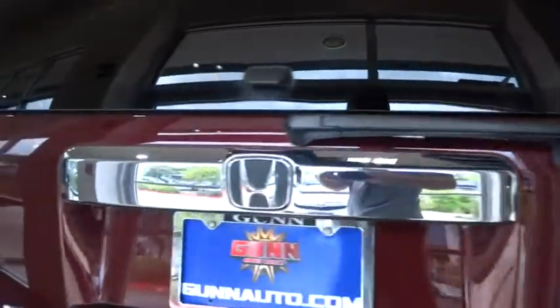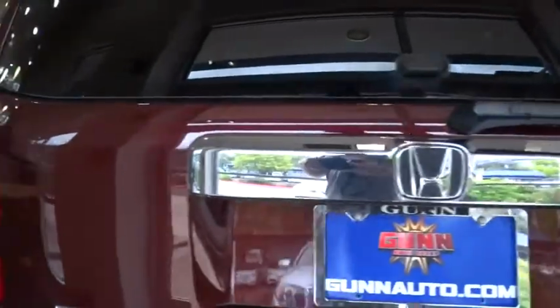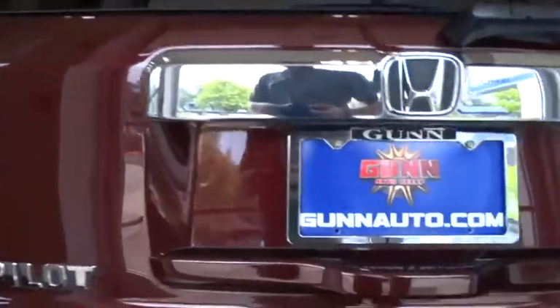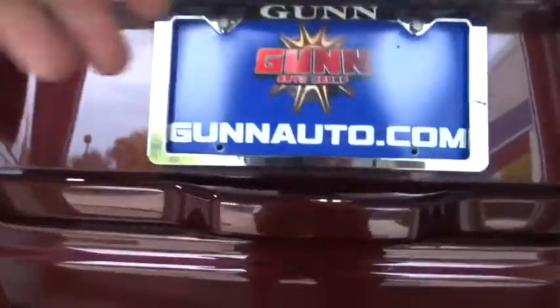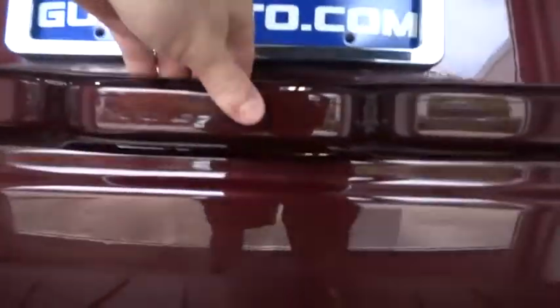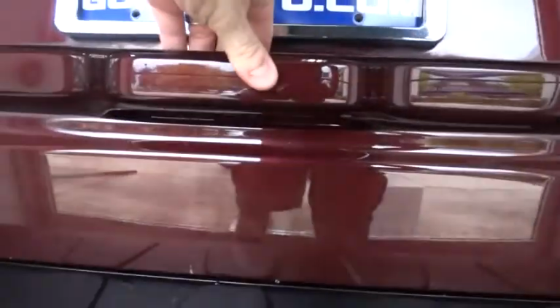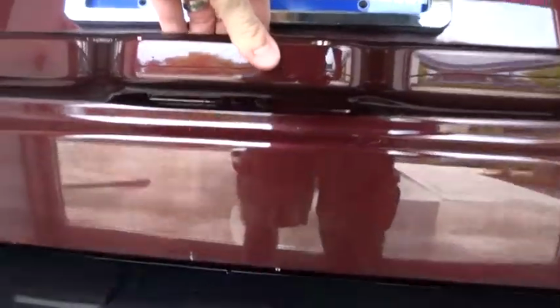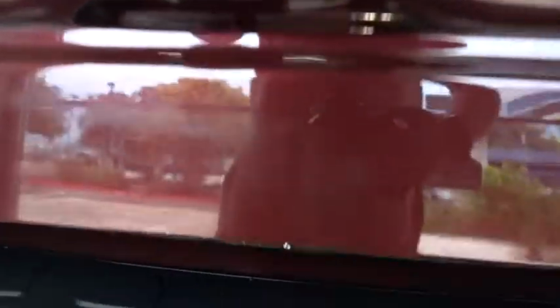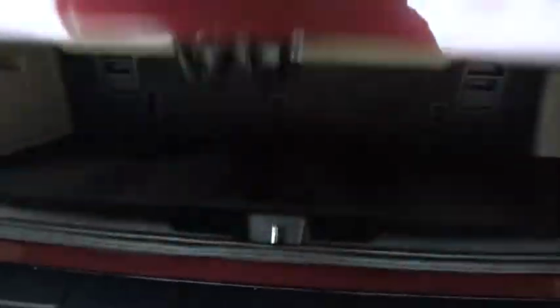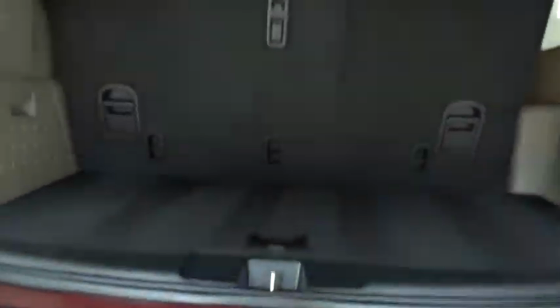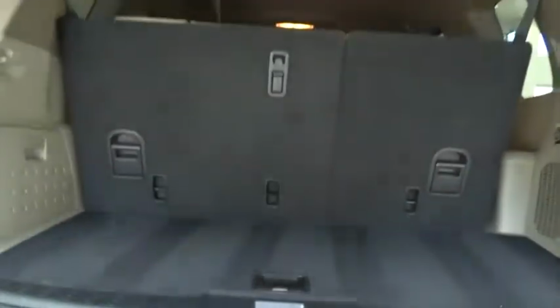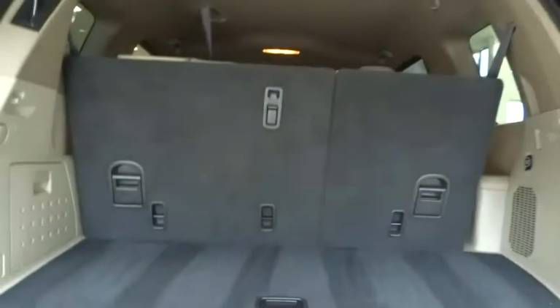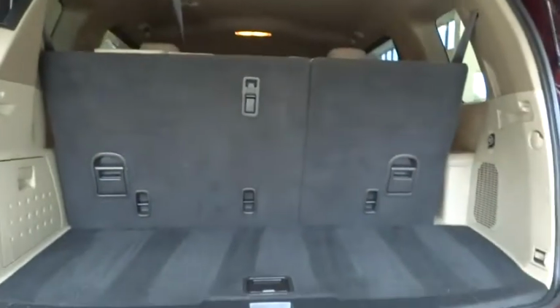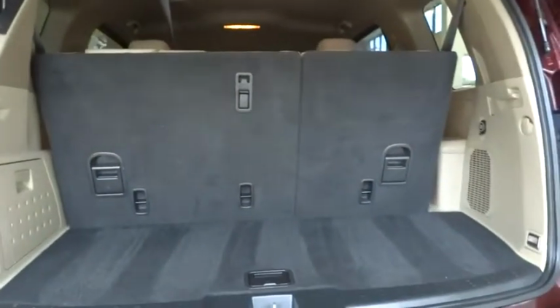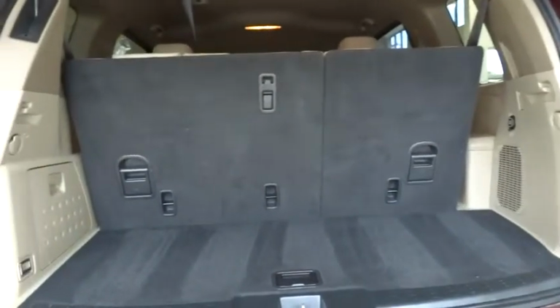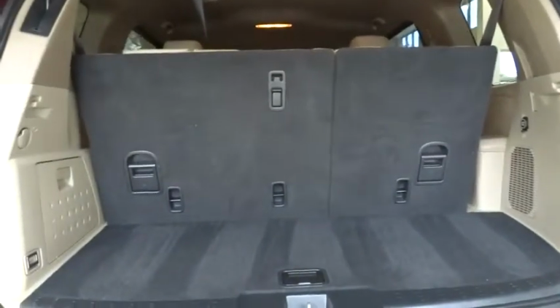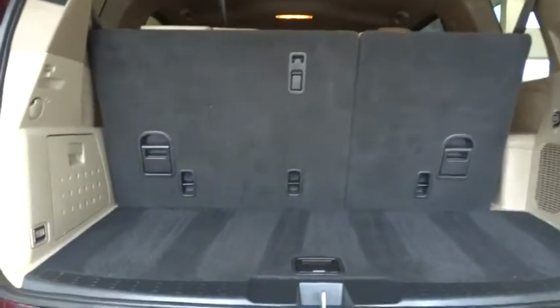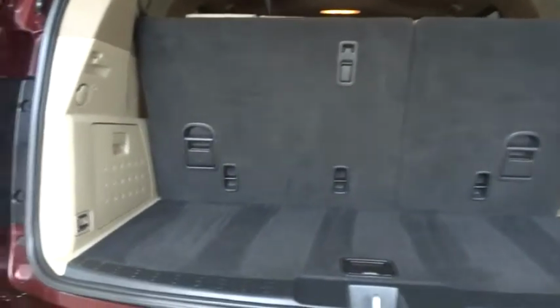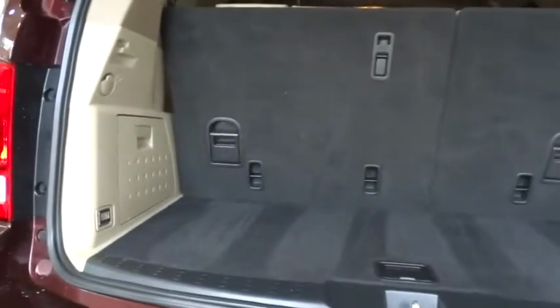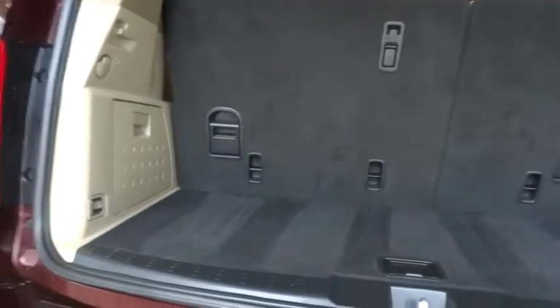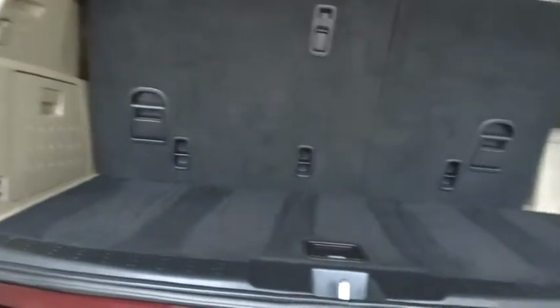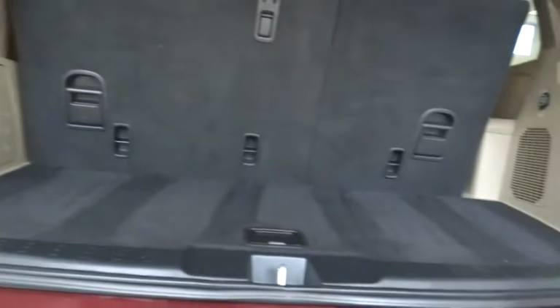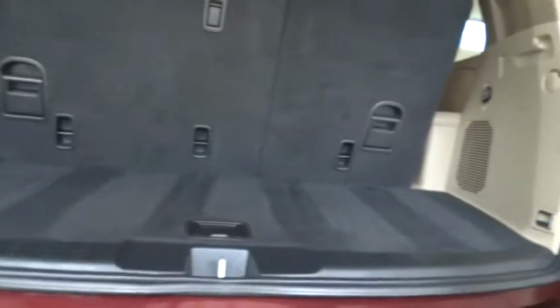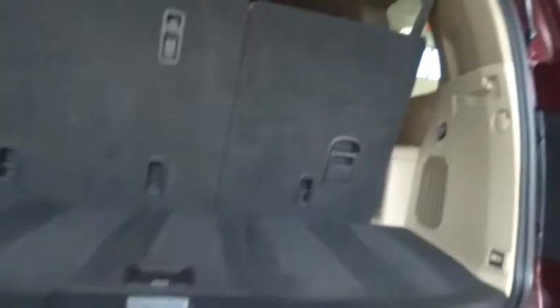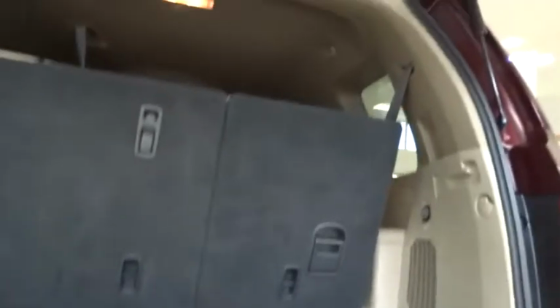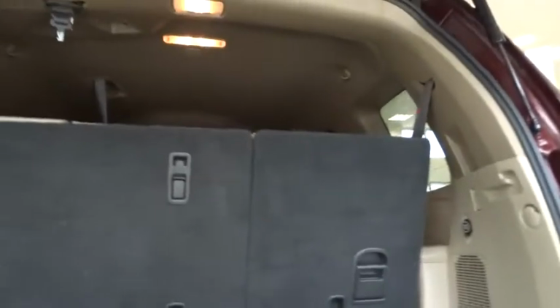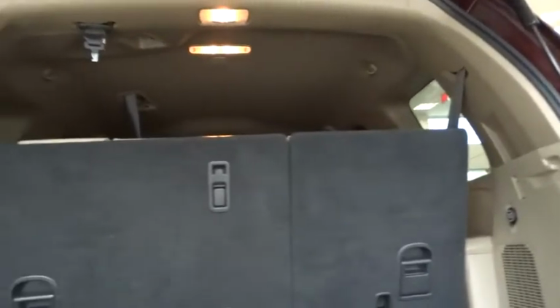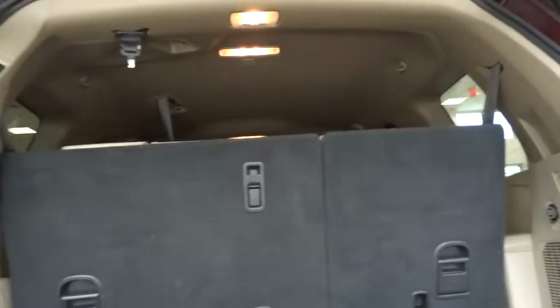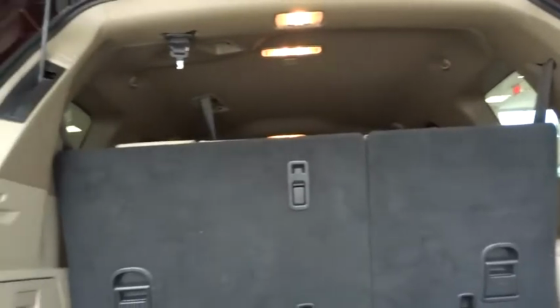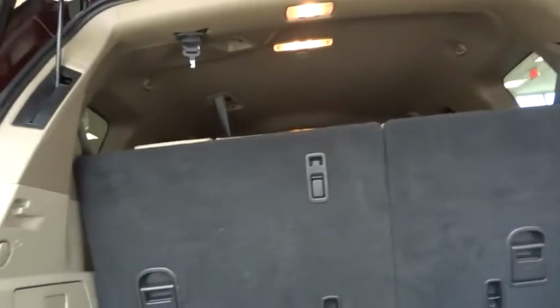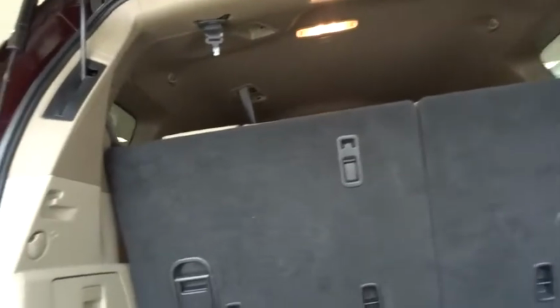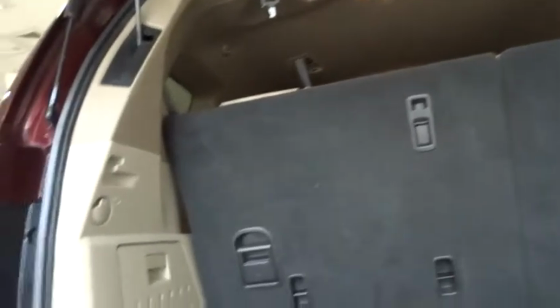Stability control. Backup camera. Leather wrapped steering wheel. Moonroof. Bluetooth. Adjustable steering wheel. Driver airbag. Power steering. Four wheel disc brakes. Cruise control. Aluminum wheel. Hard disc drive media storage.